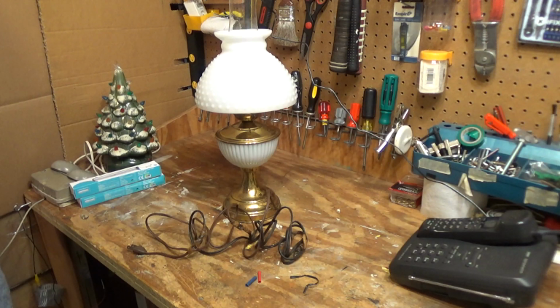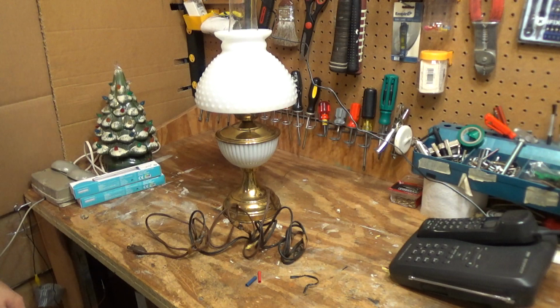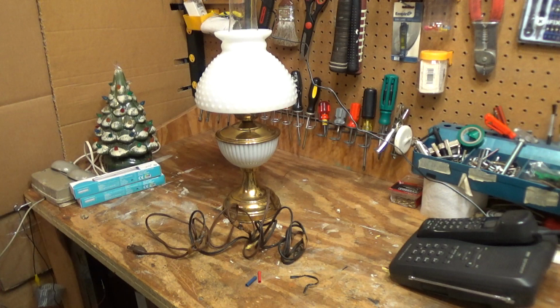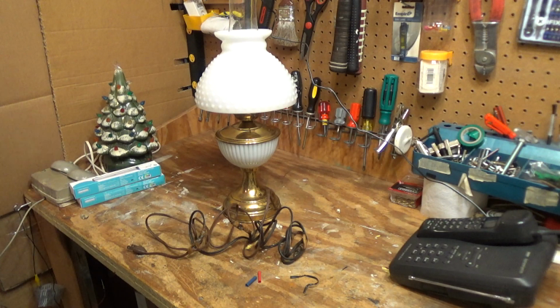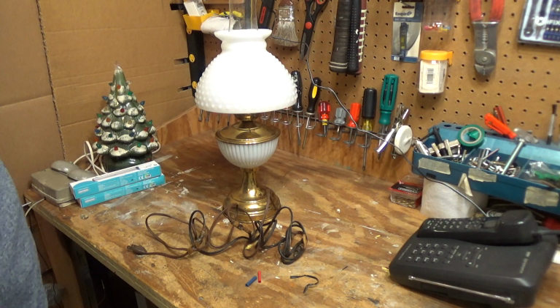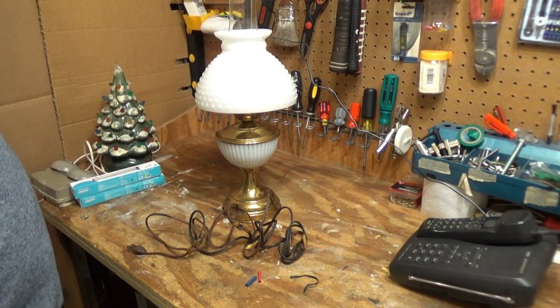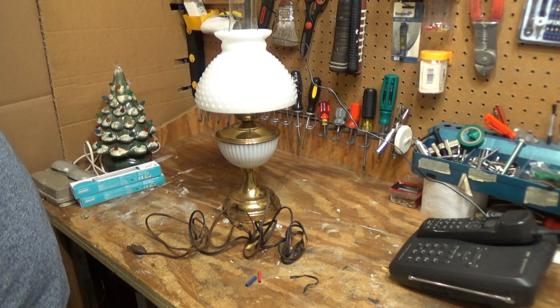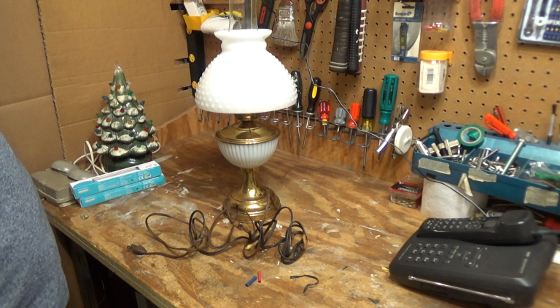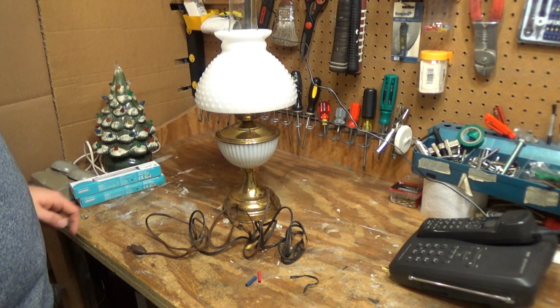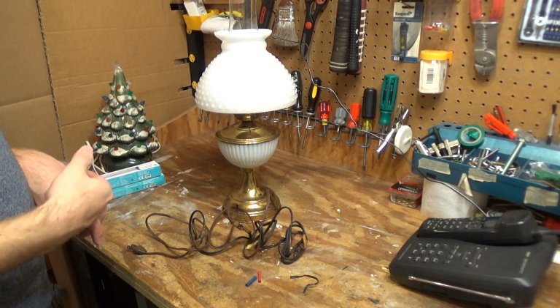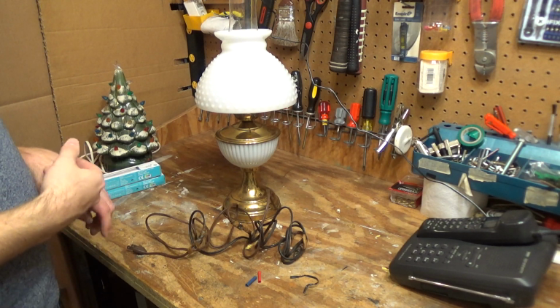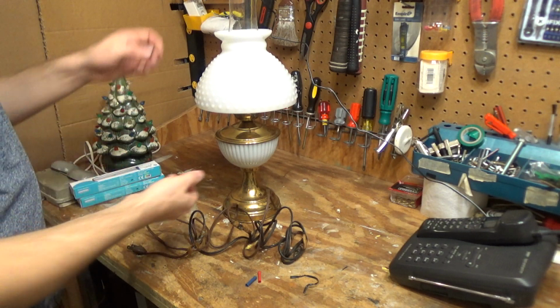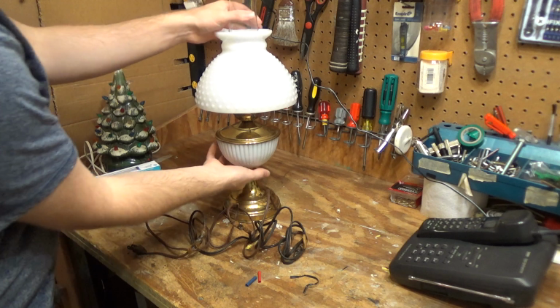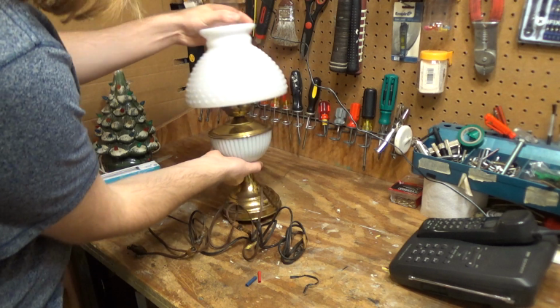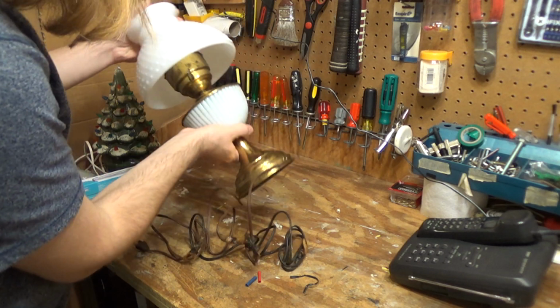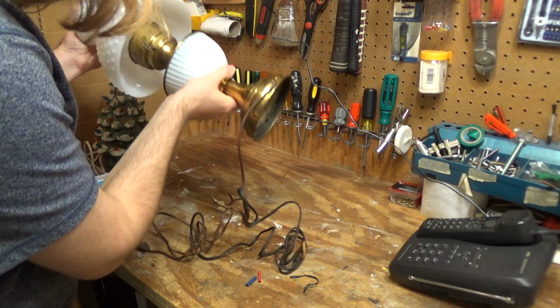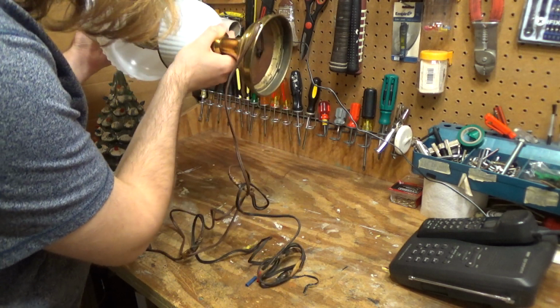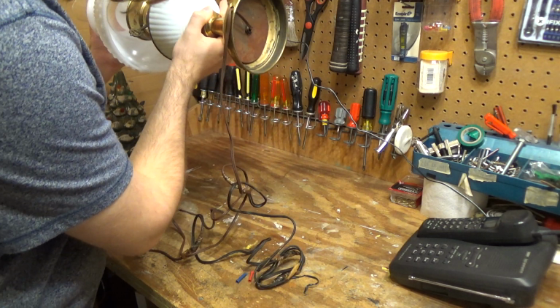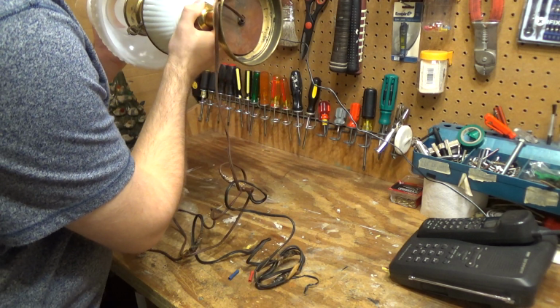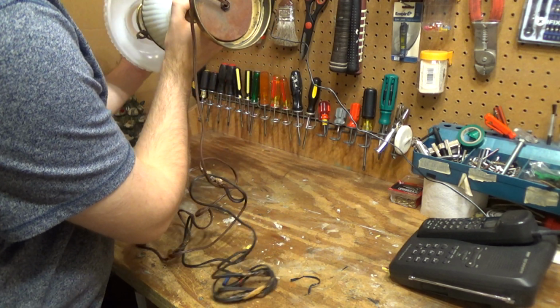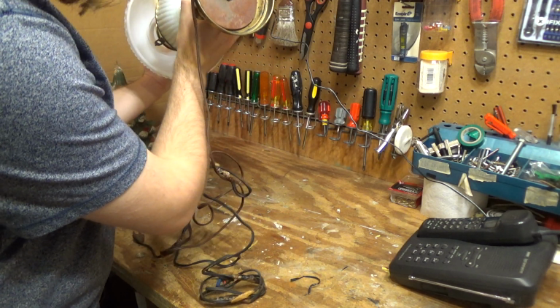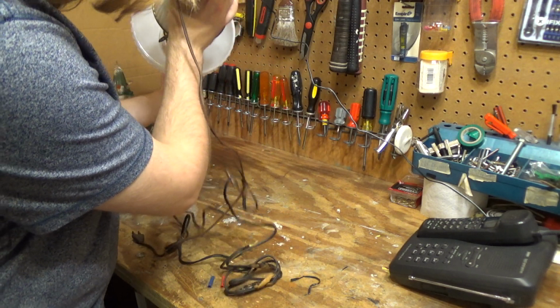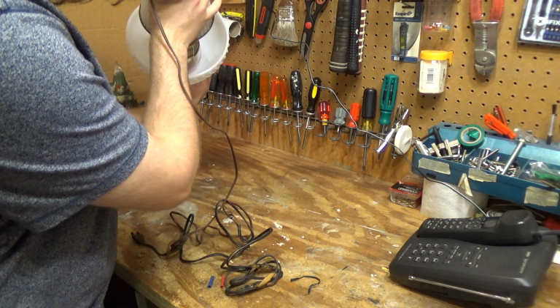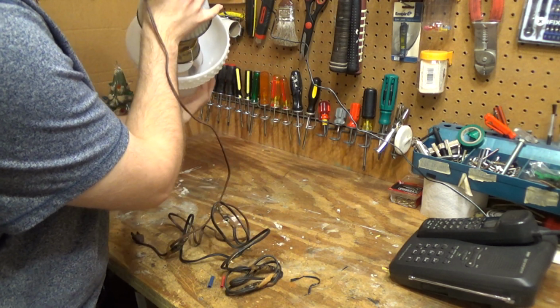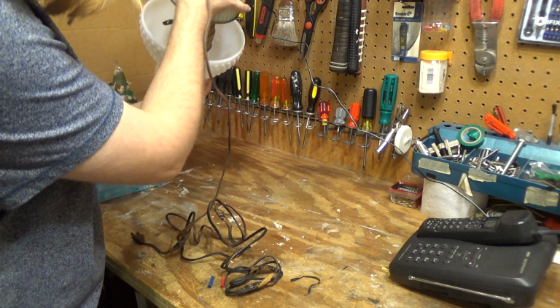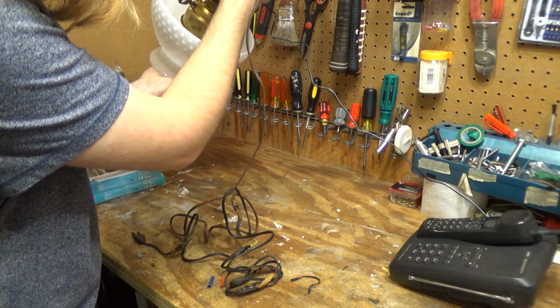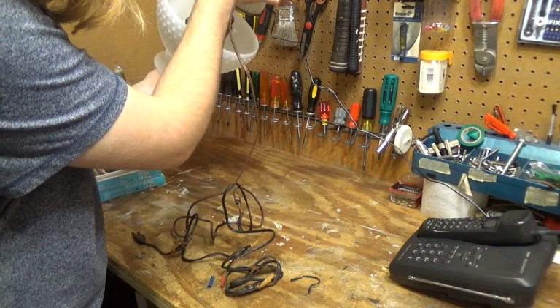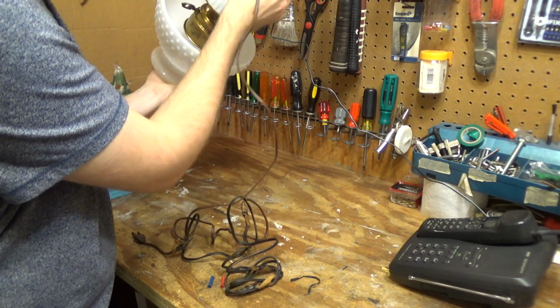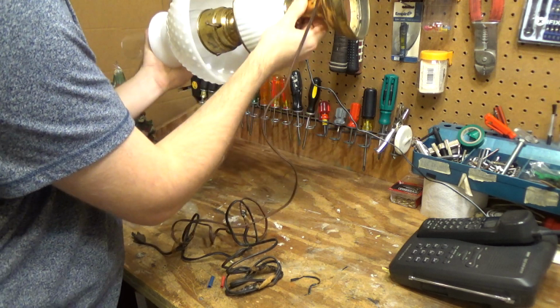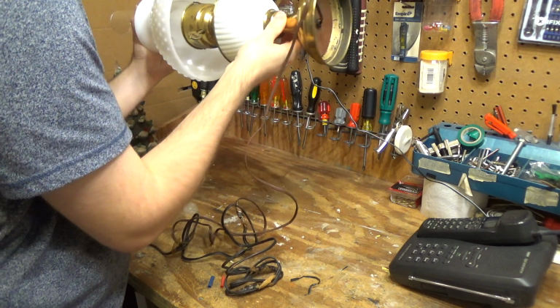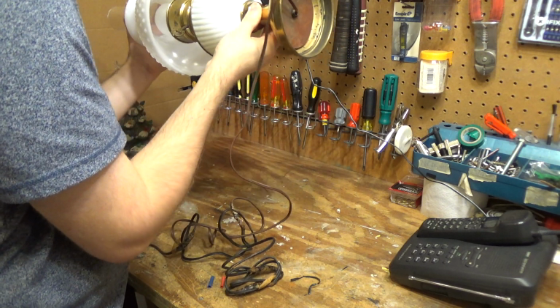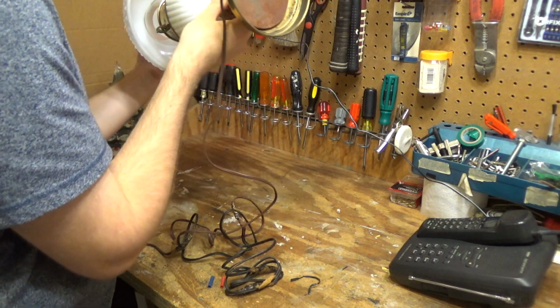Hello viewers. Here we have a vintage lamp. I don't think there are any markings on this thing that tell me what brand it is.